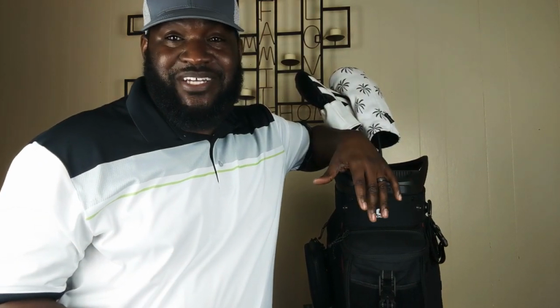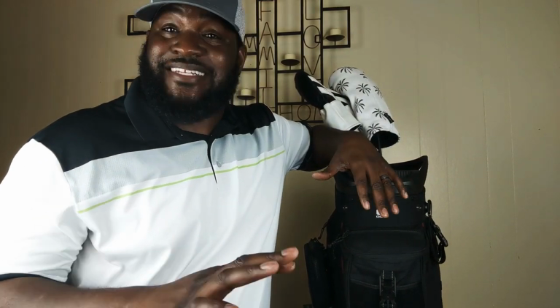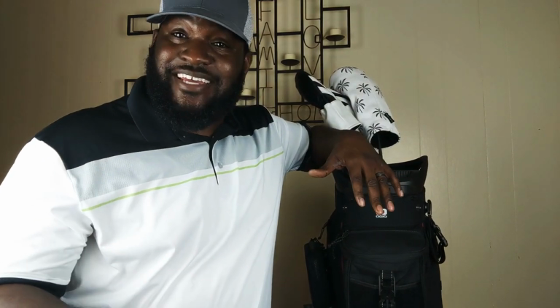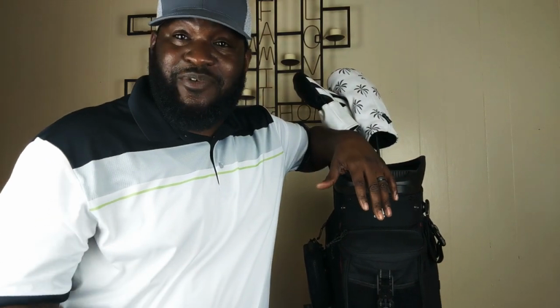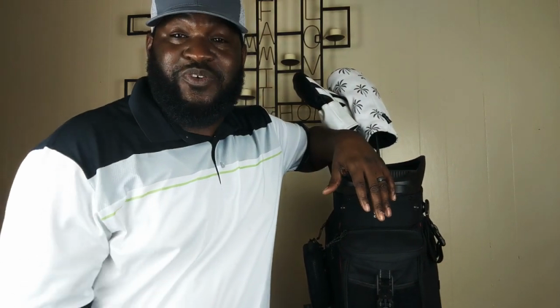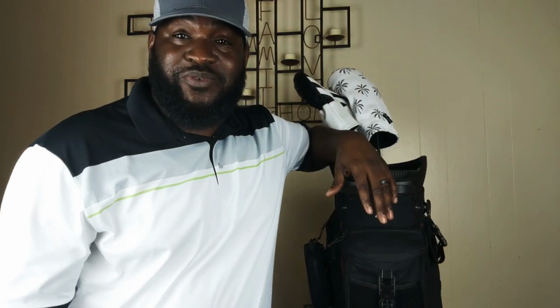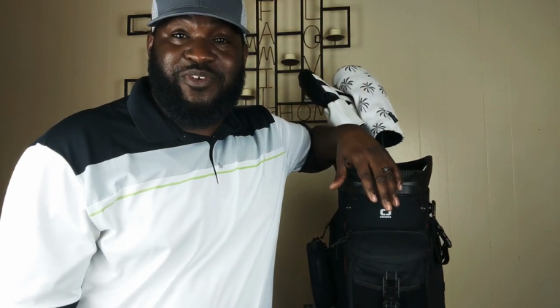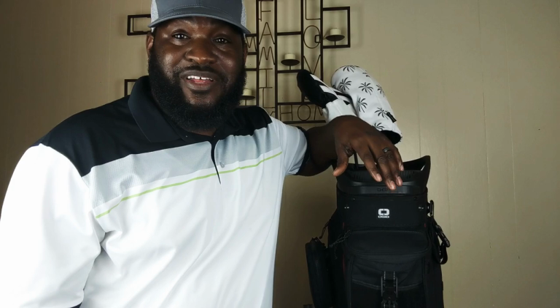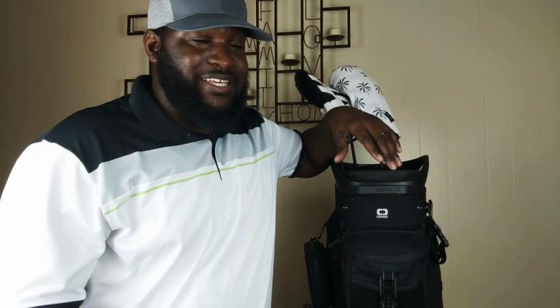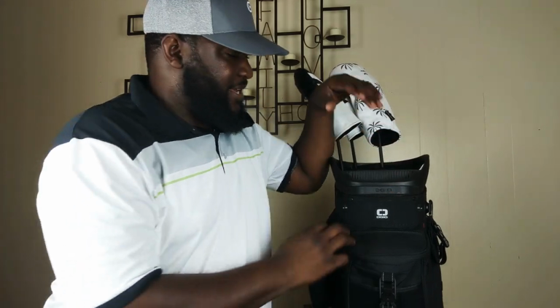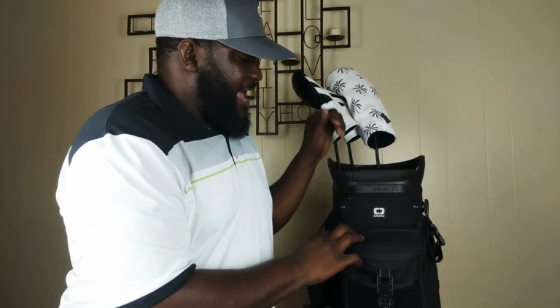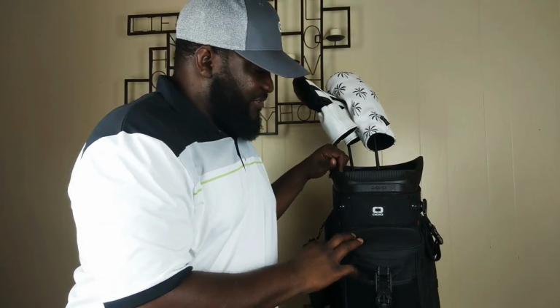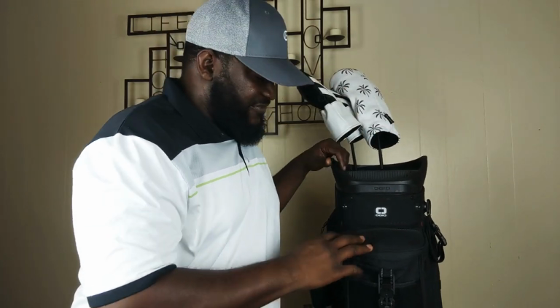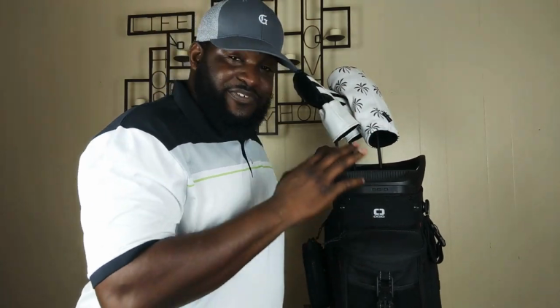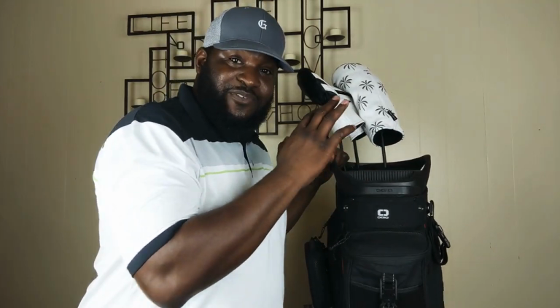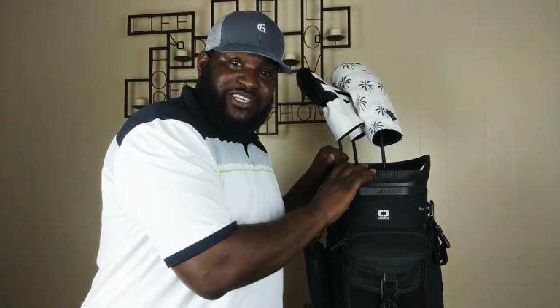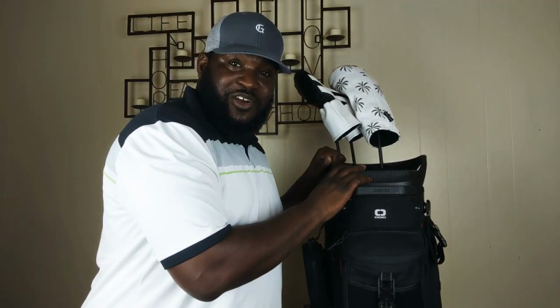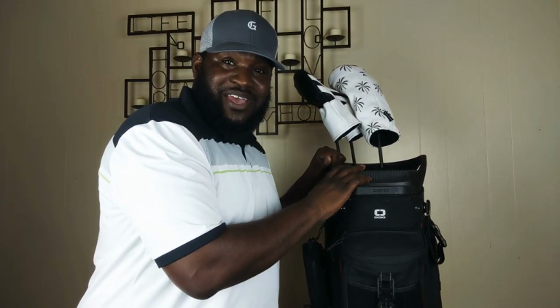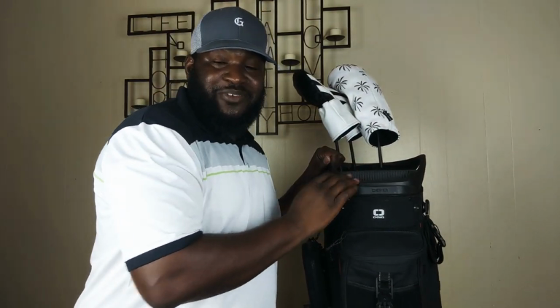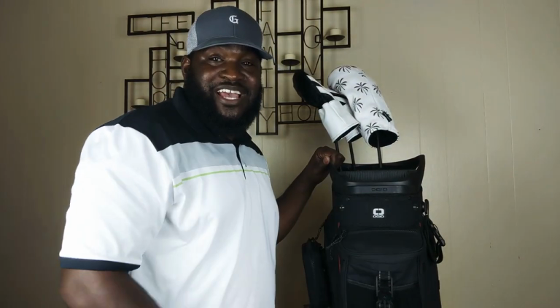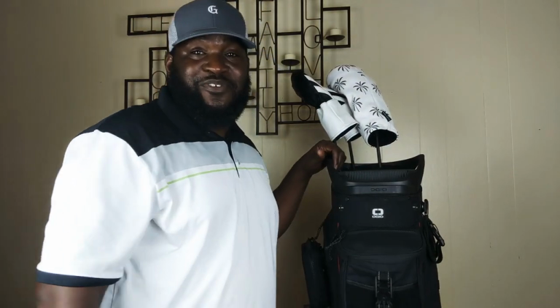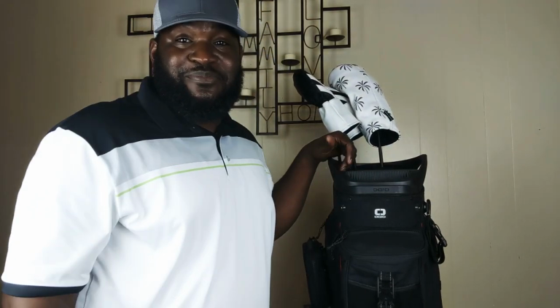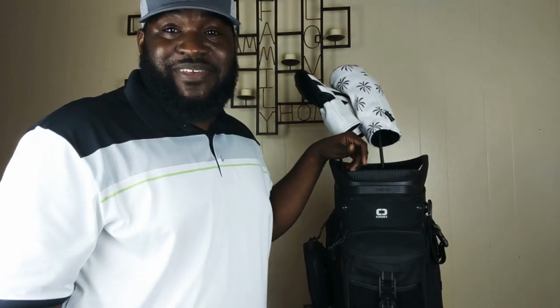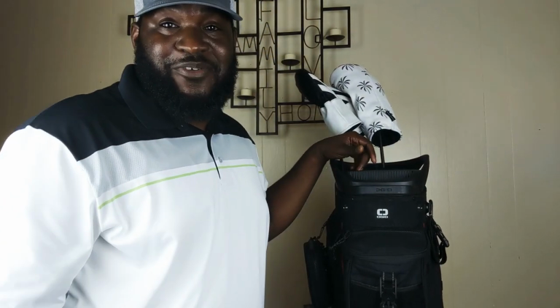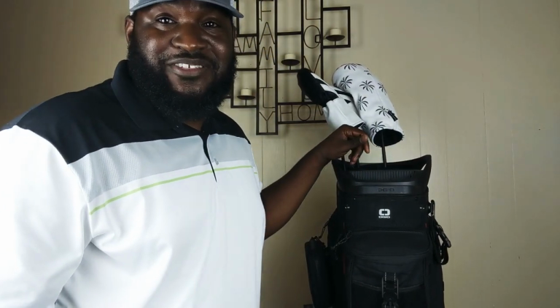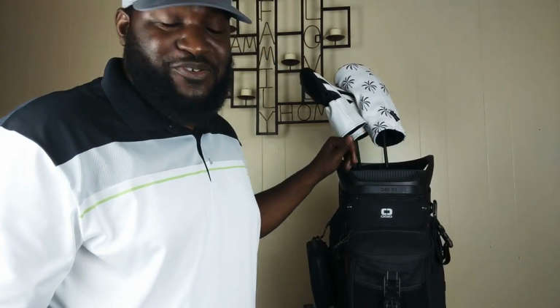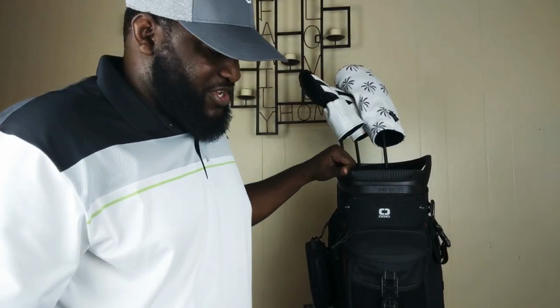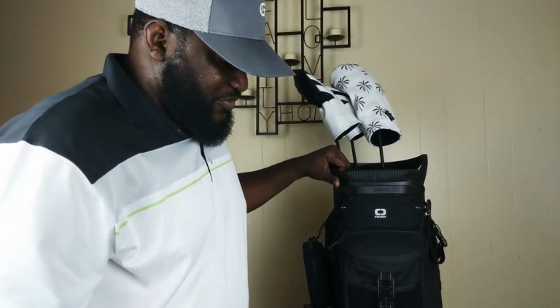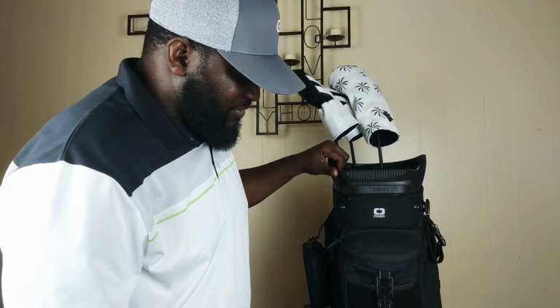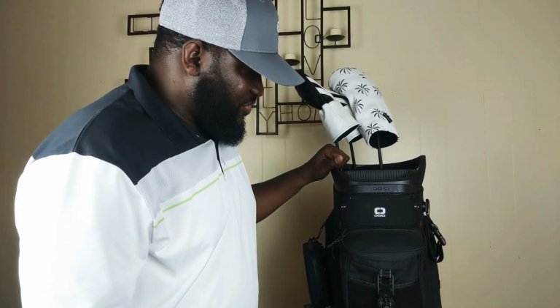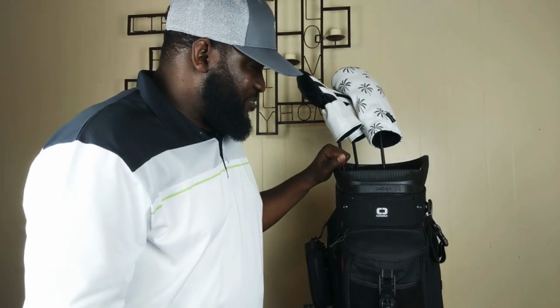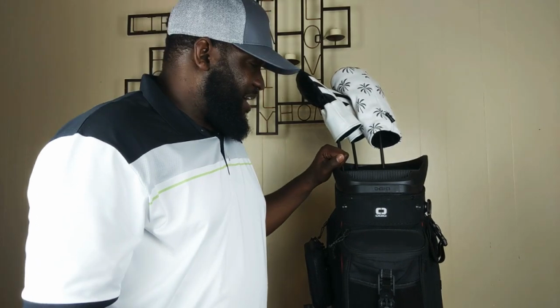But today, I want to do a quick review on the Alpha Convoy 514 cart bag that we got from Callaway. Really, really cool bag.